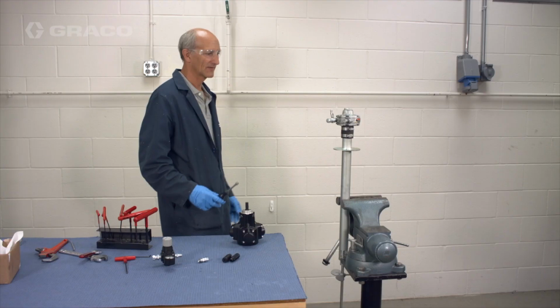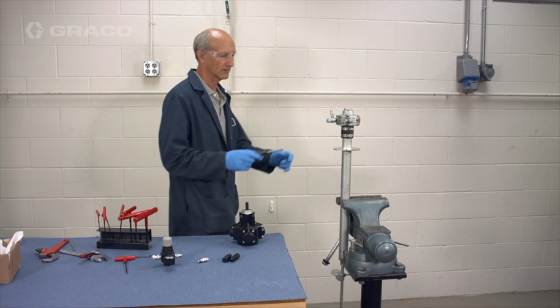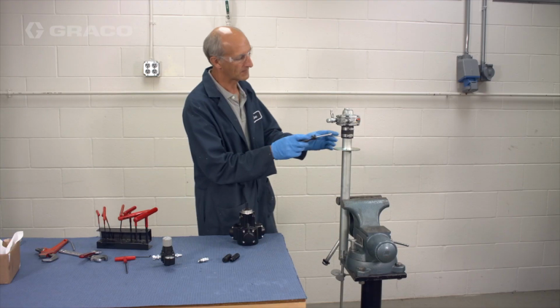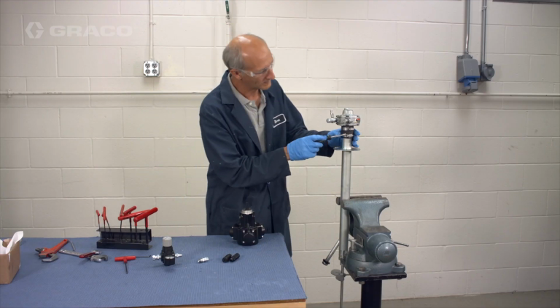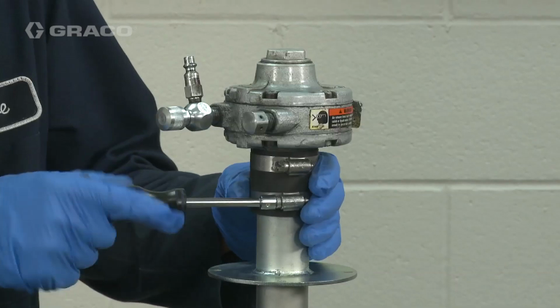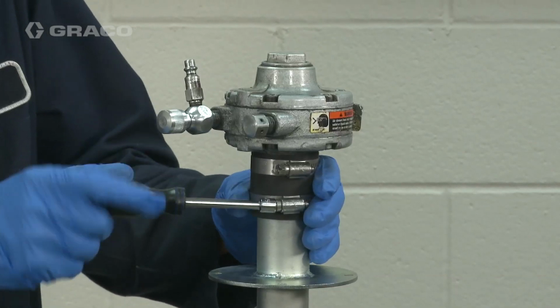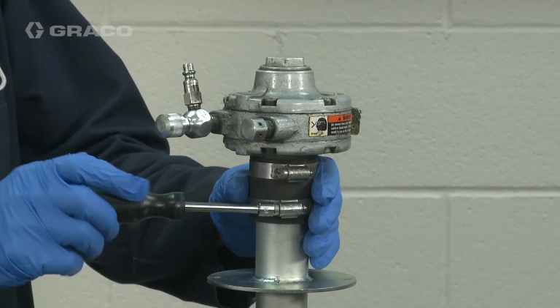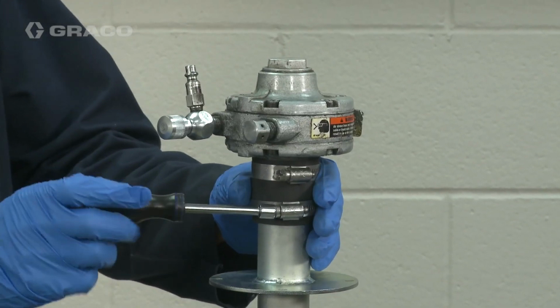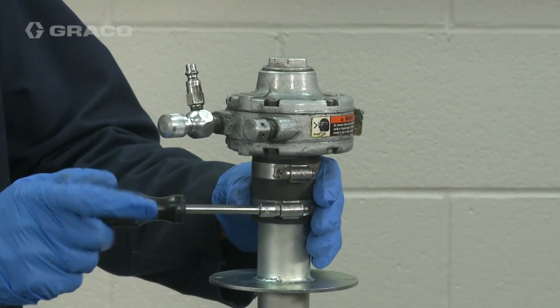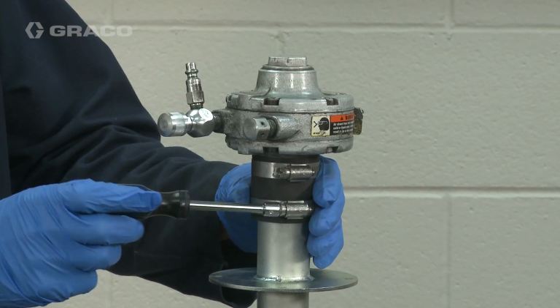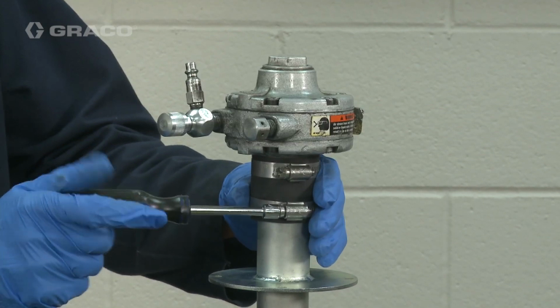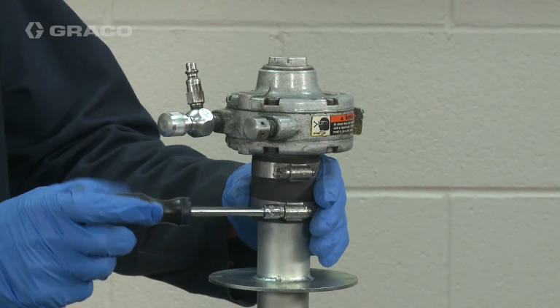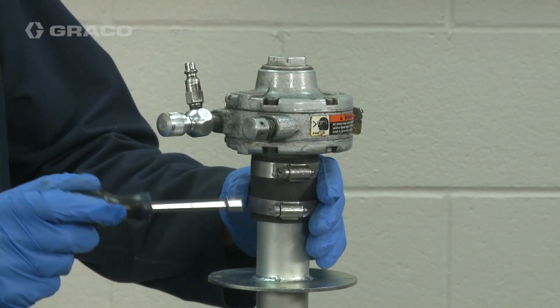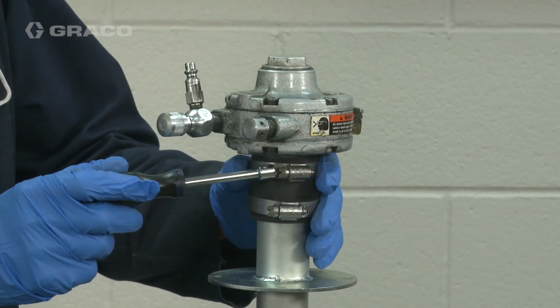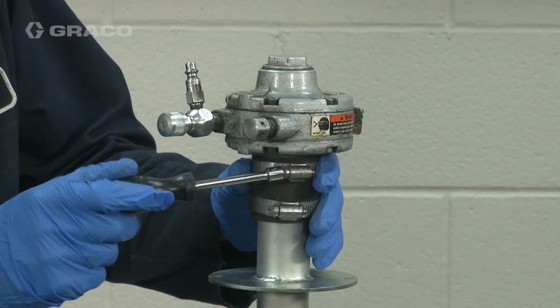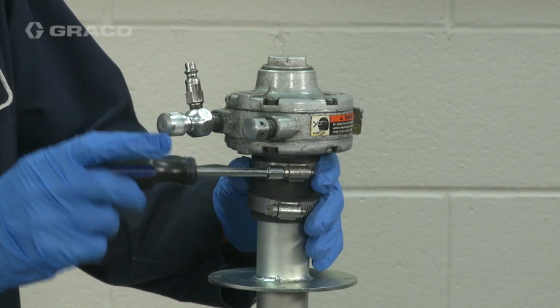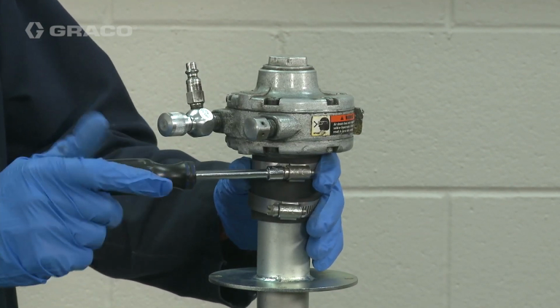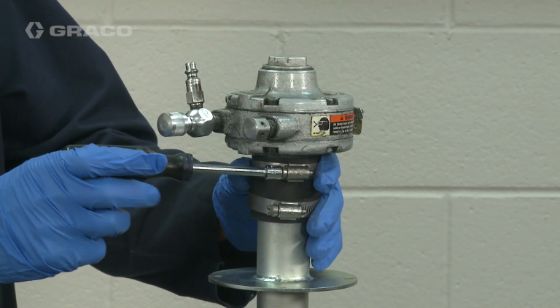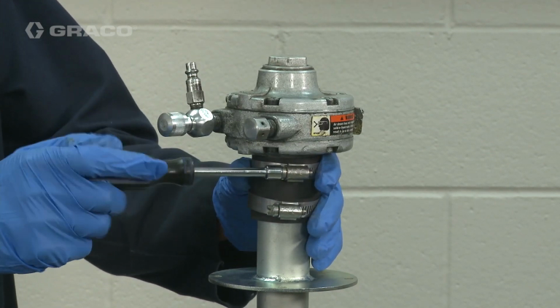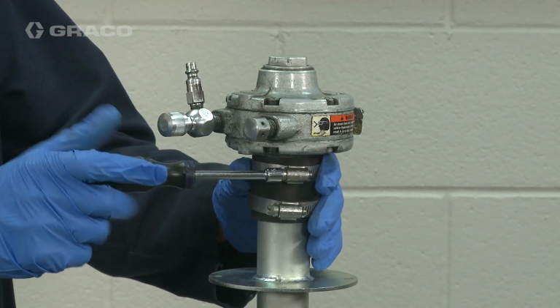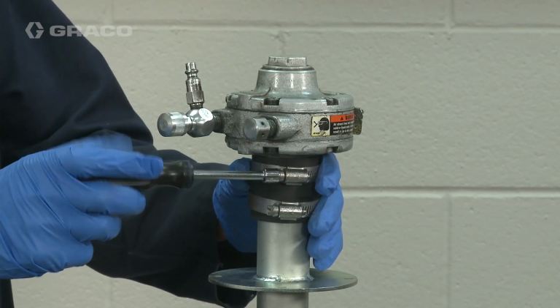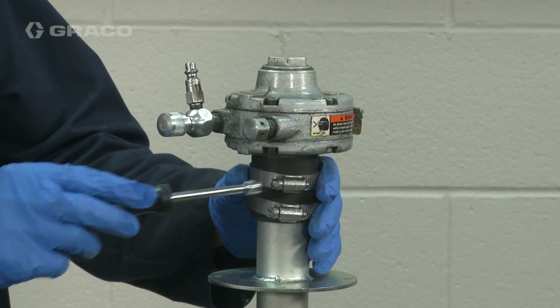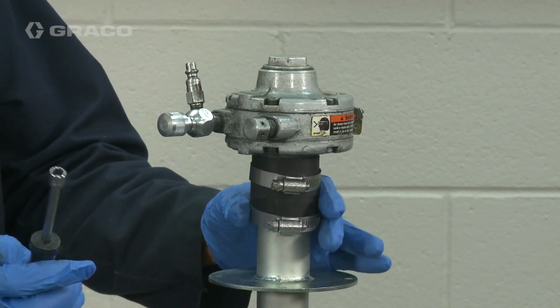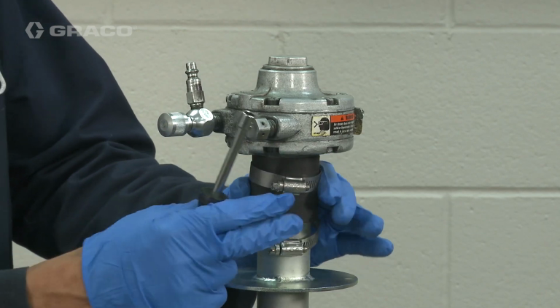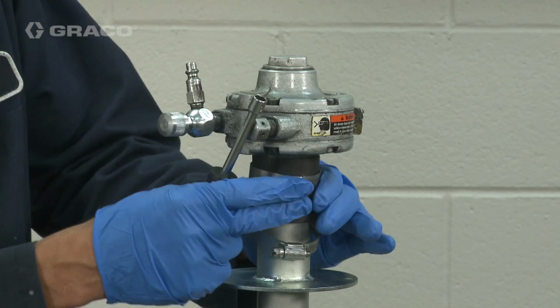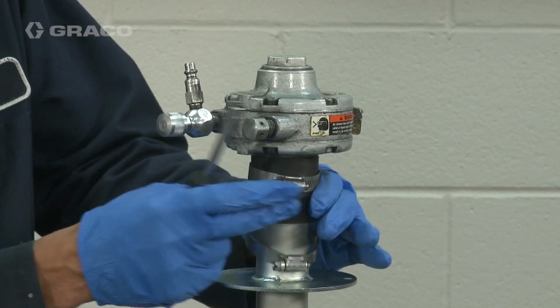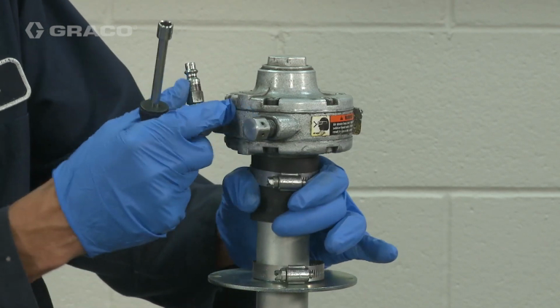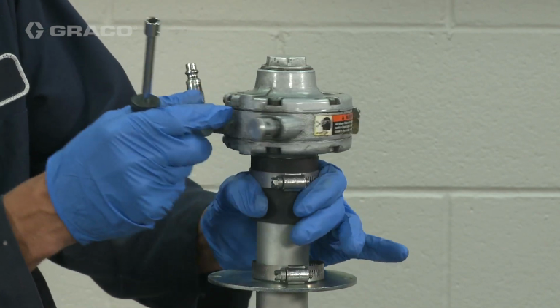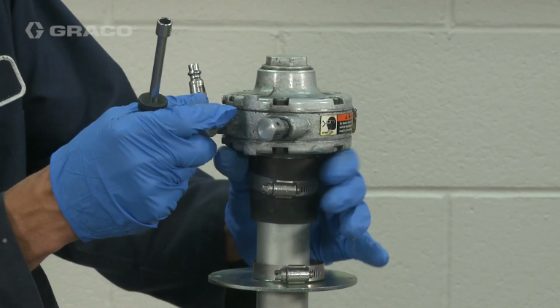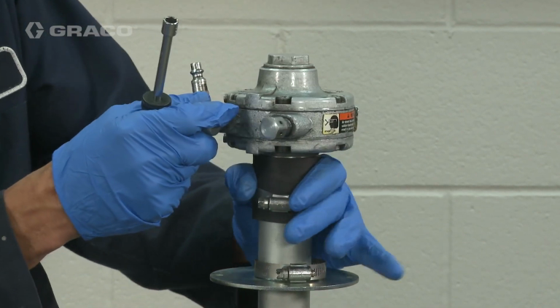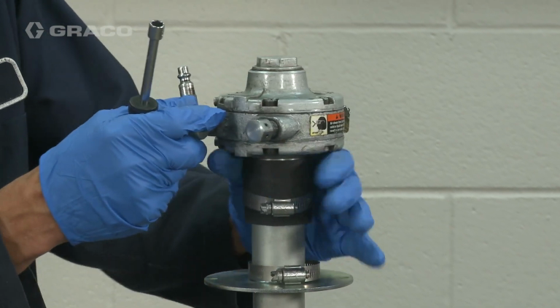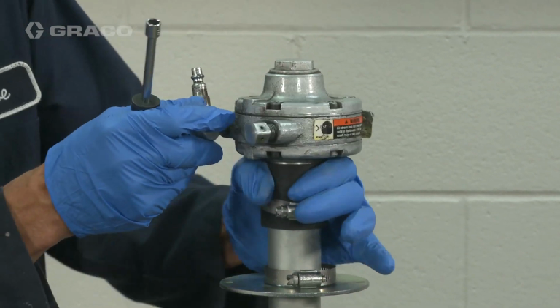To convert a direct drive agitator to the radial piston motor, remove the gas motor by first removing the clamps that connect the motor to the shaft. Then drop the collar down.